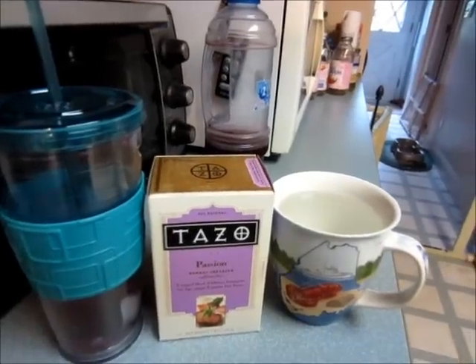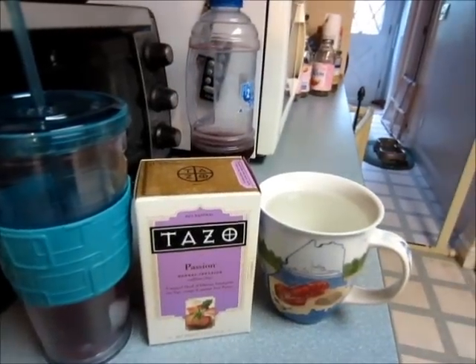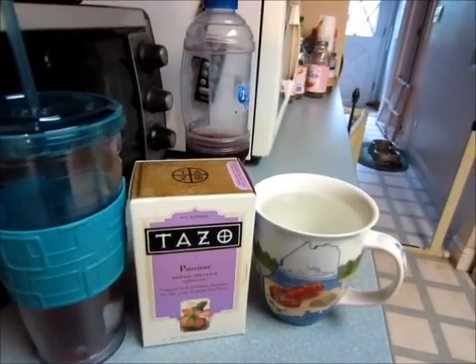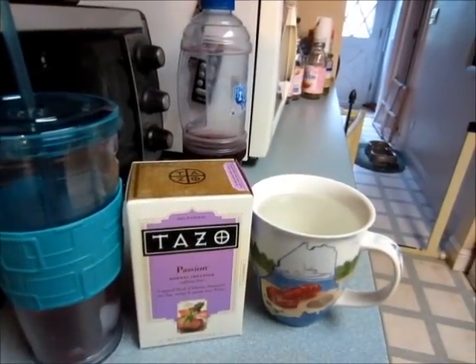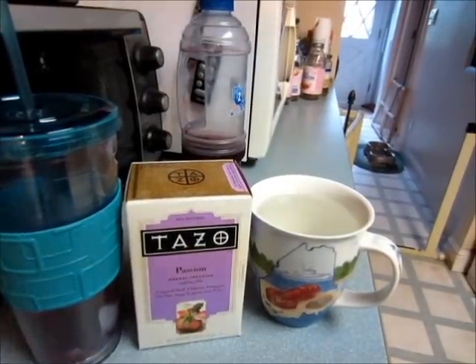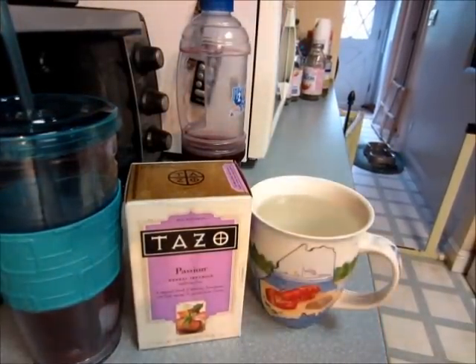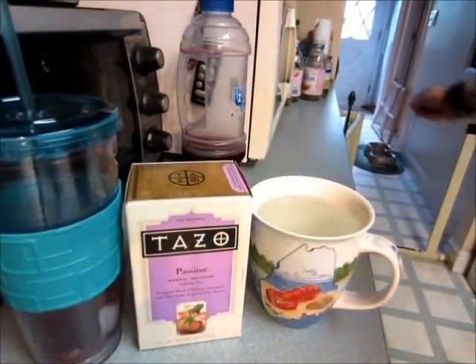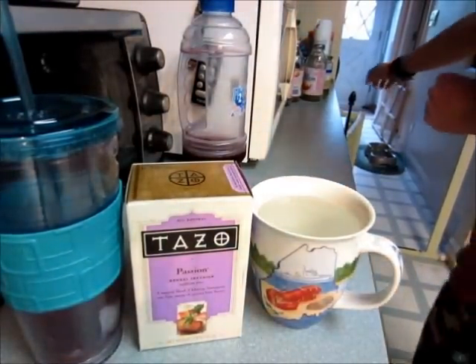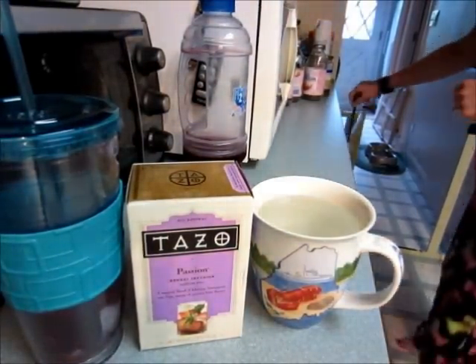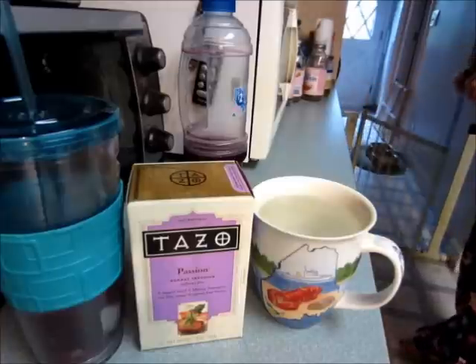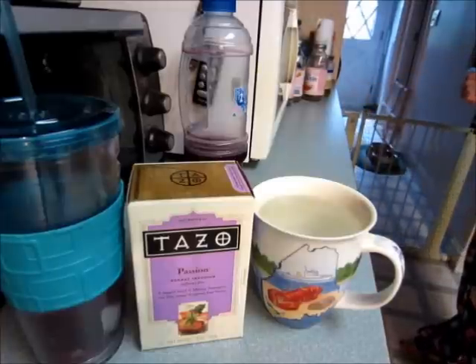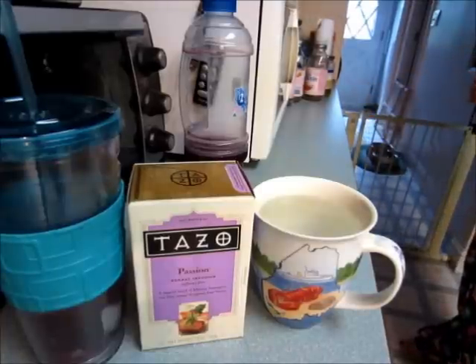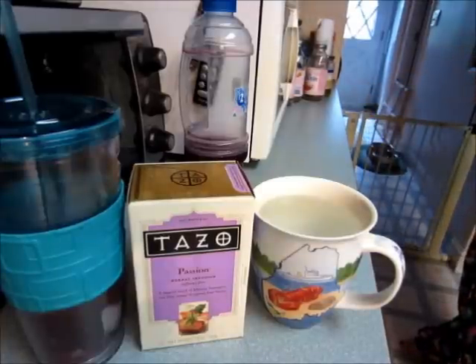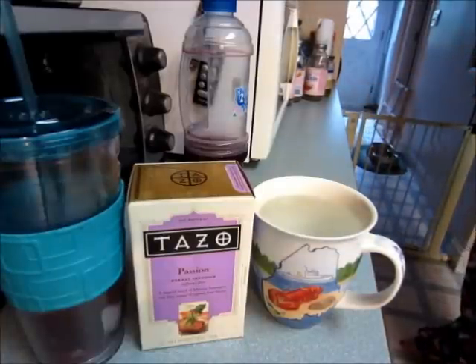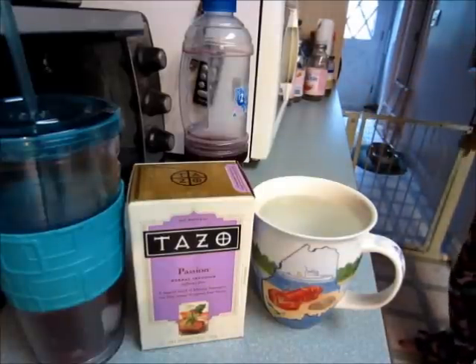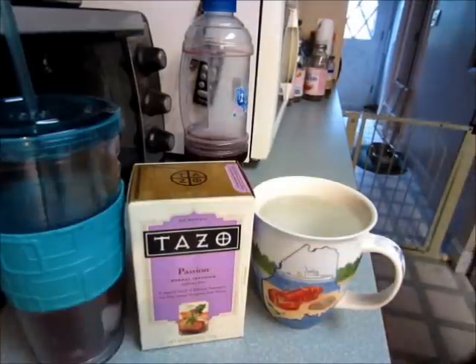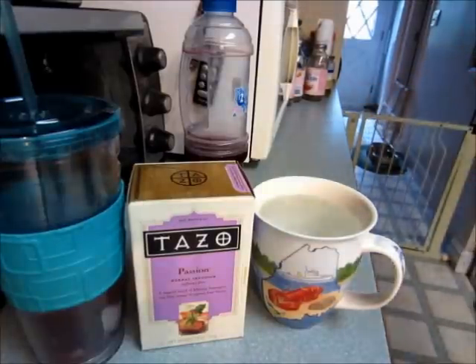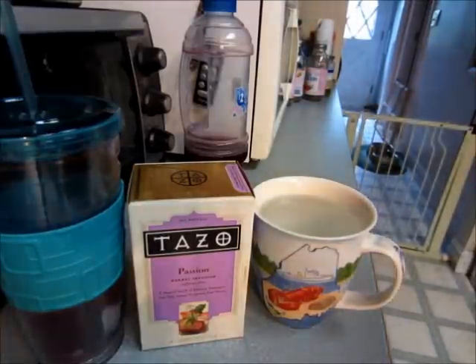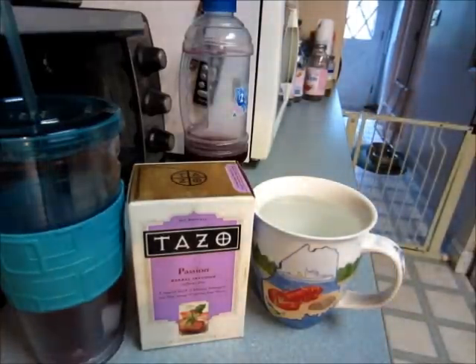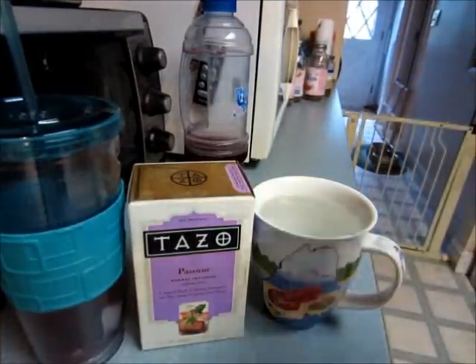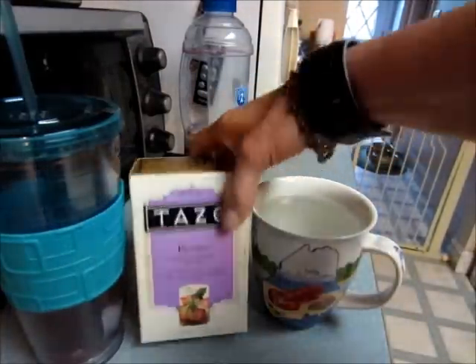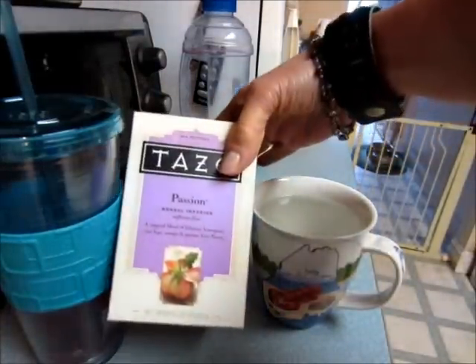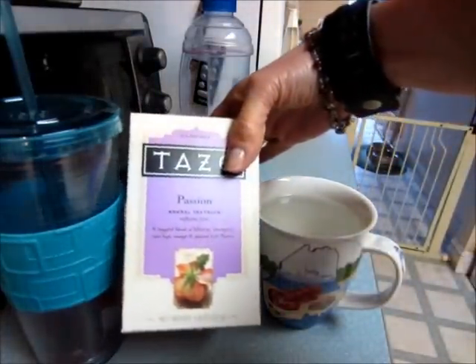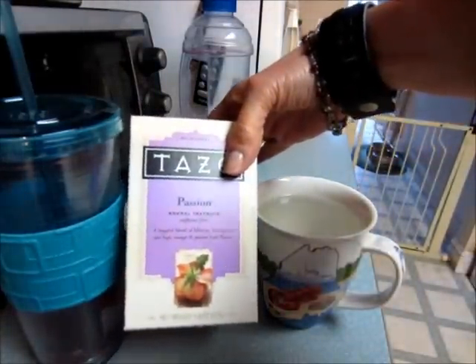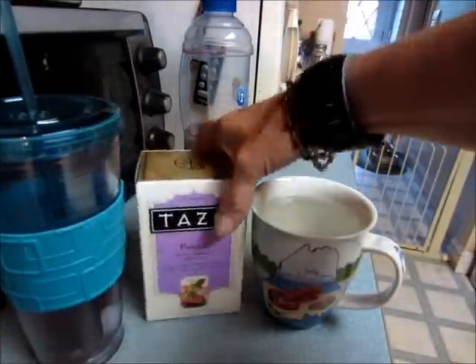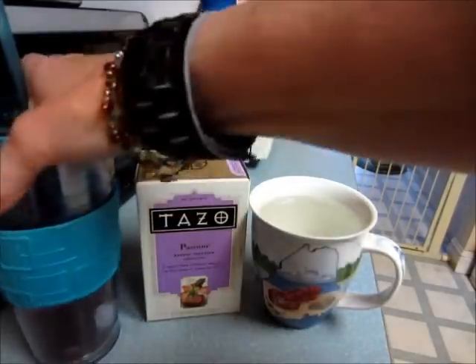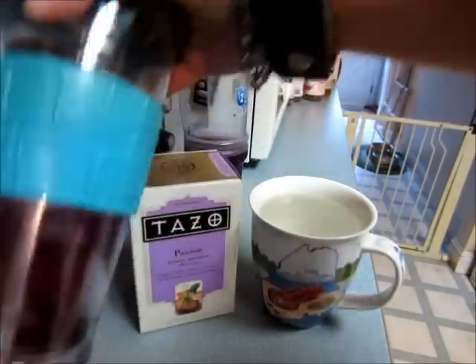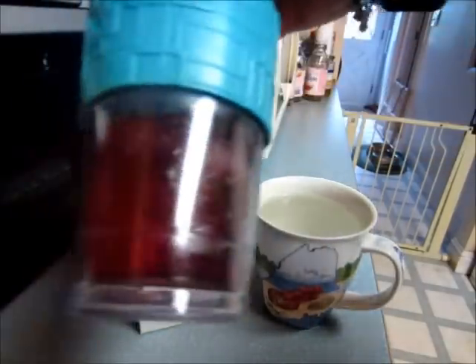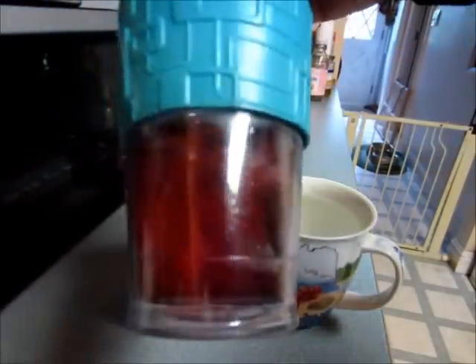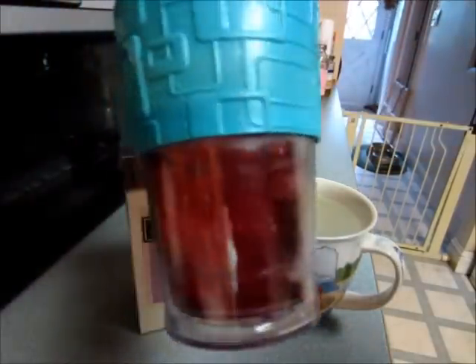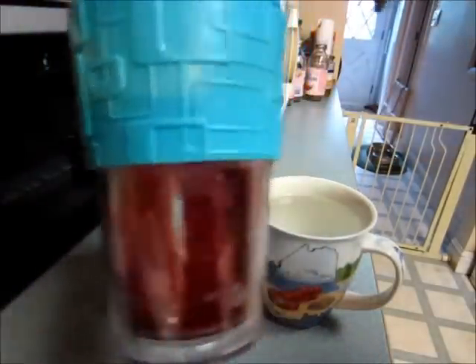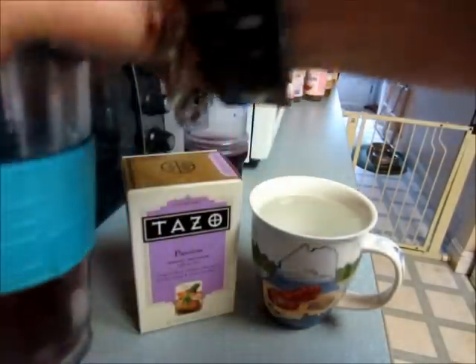Hey everyone, I'm going to close this gate so the dog doesn't come in. I'm going to show you how I make my Tazo Passion herbal infused tea — this beautiful red tea that tastes super delicious.